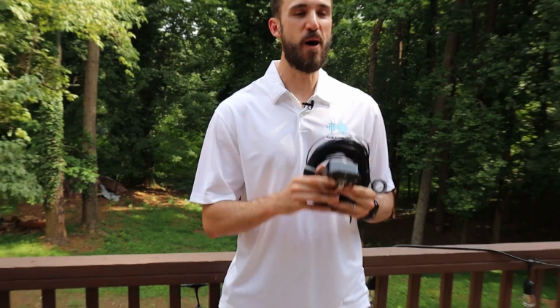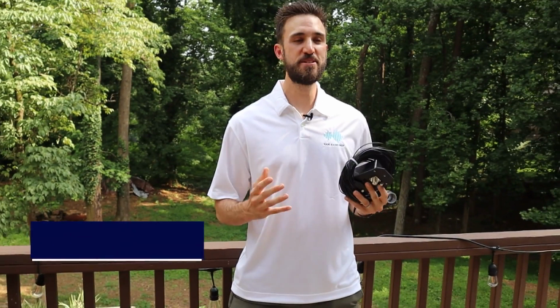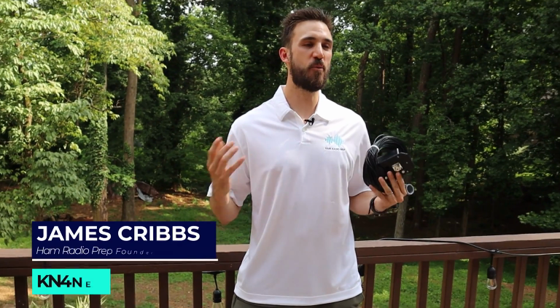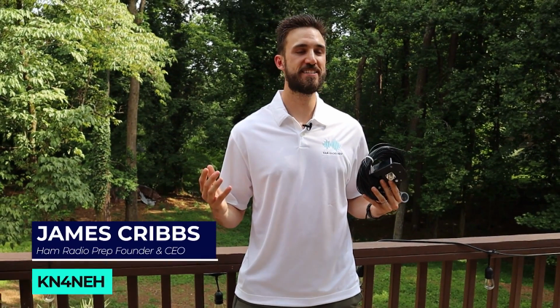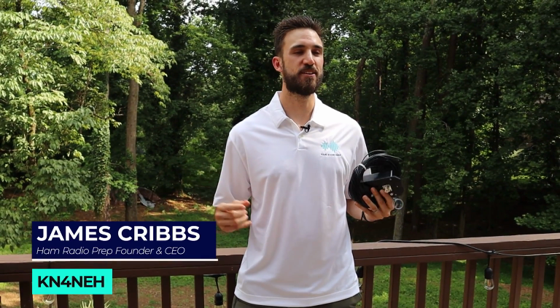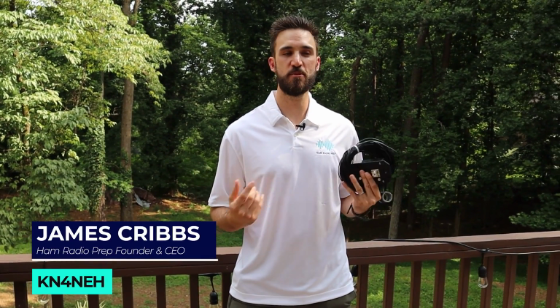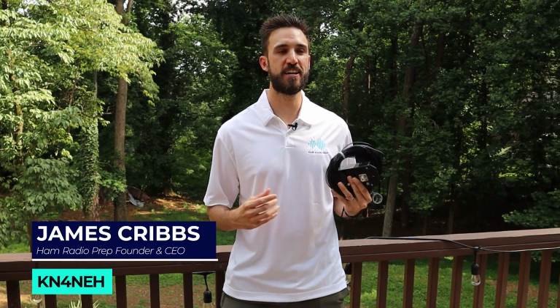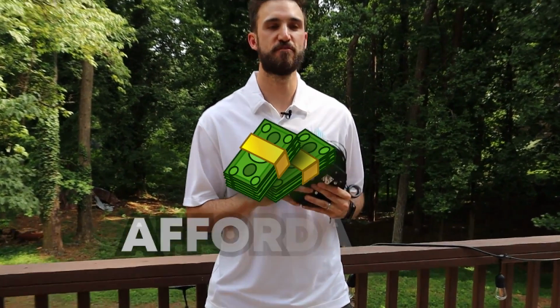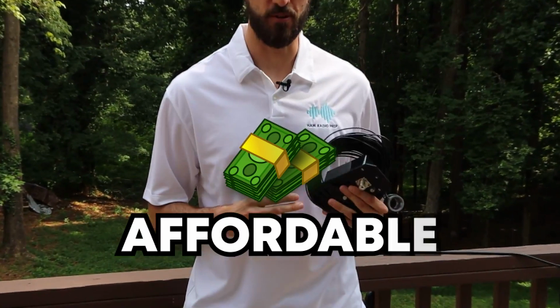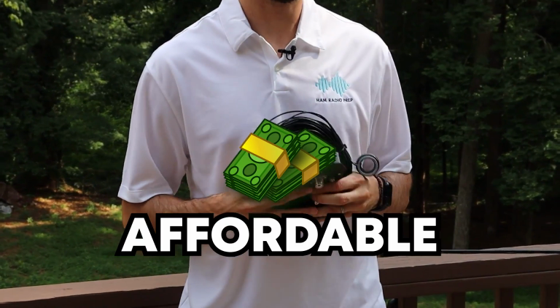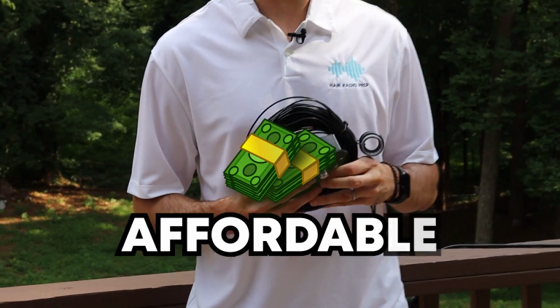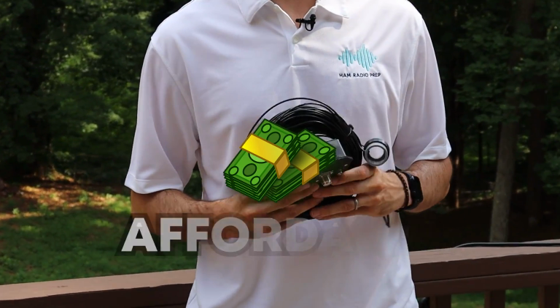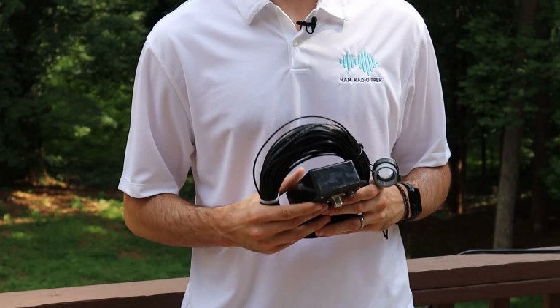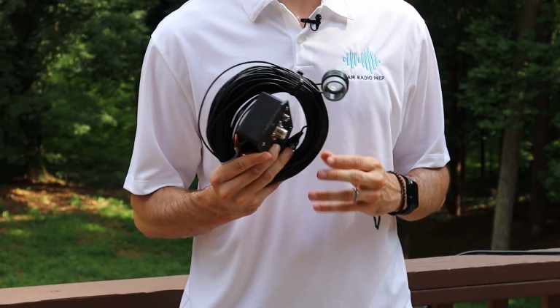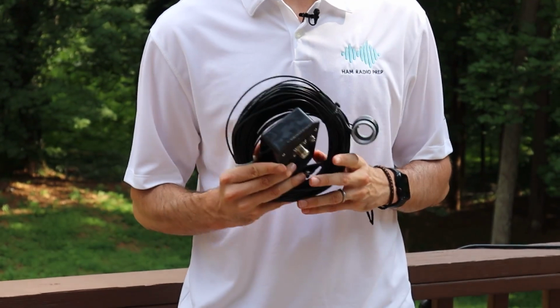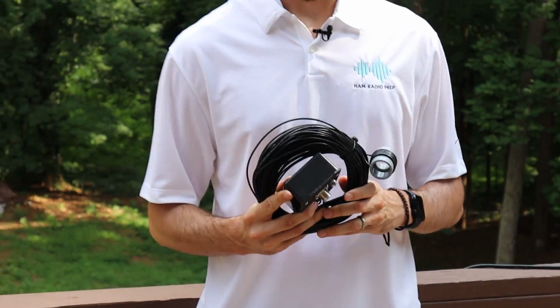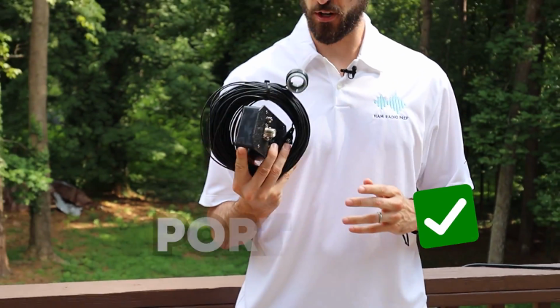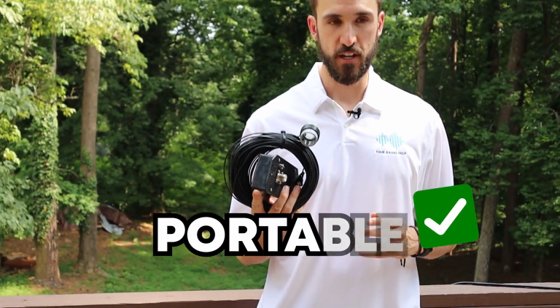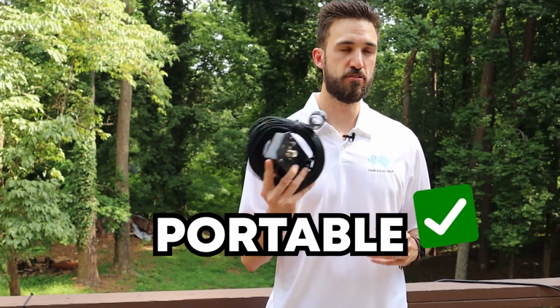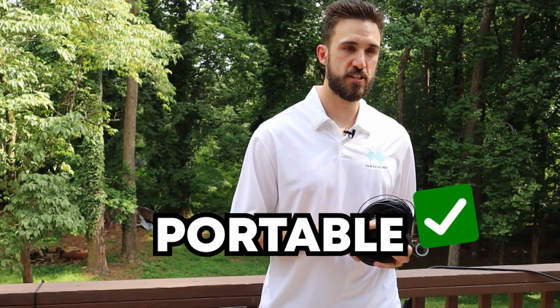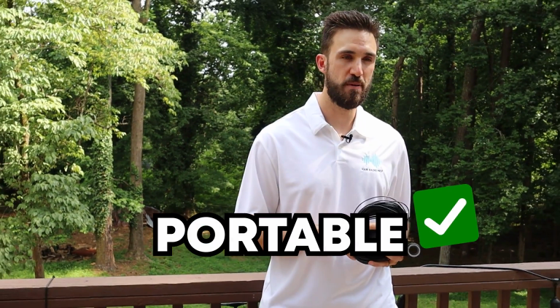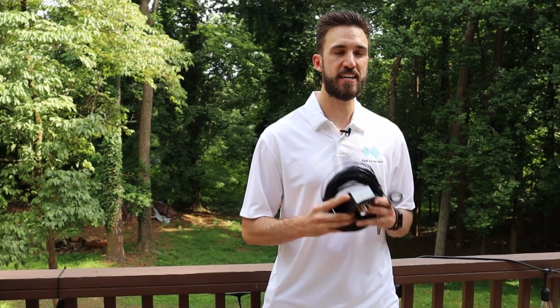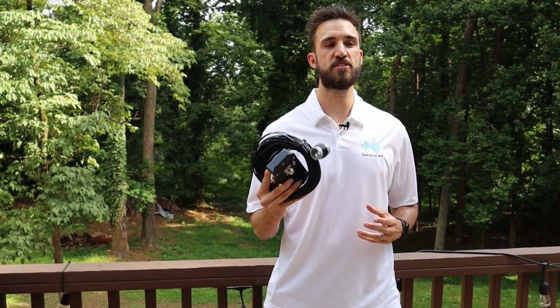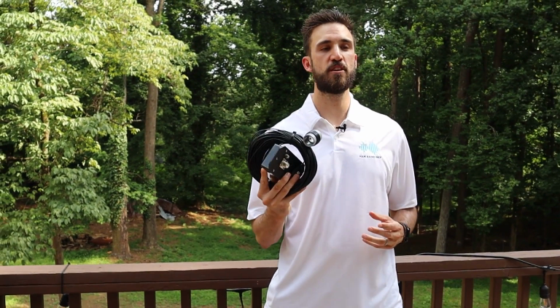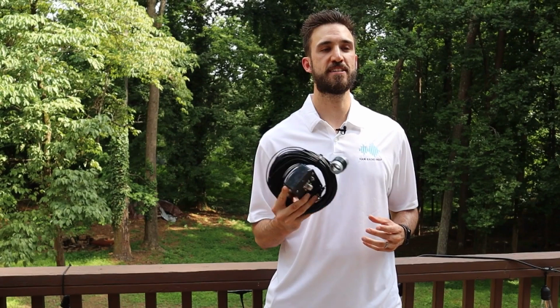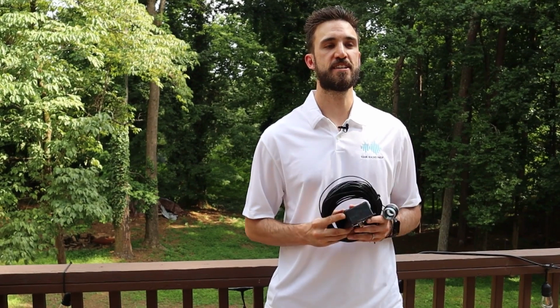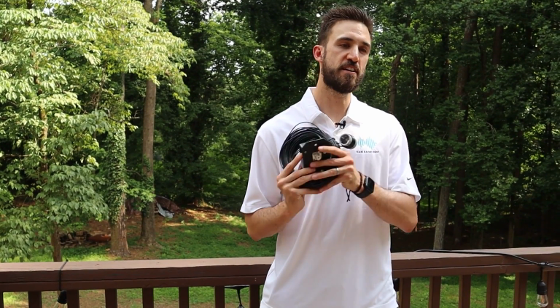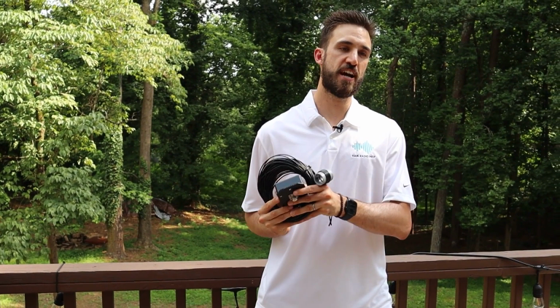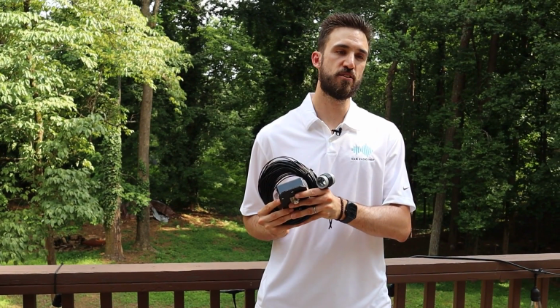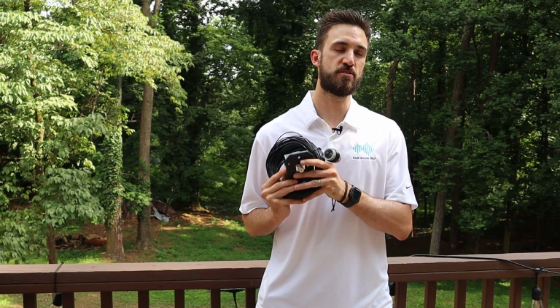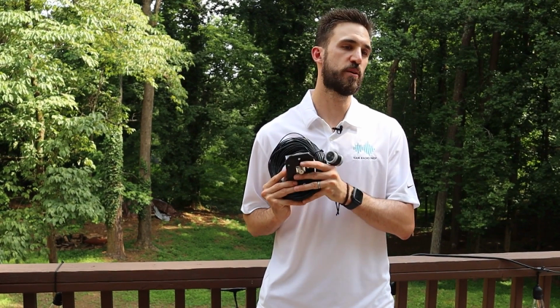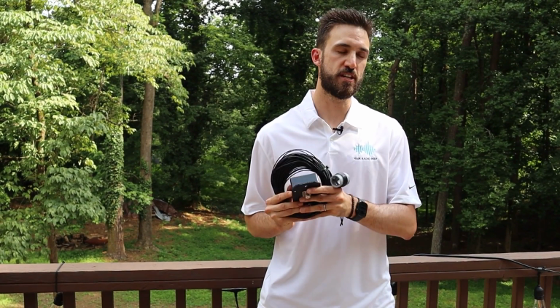Why are we using a wire antenna? Well, number one, it's affordable and it's really easy to get started with. And number two, it's portable. You can throw this in a go bag, and even as you get more advanced antennas, you're never going to outgrow this — you can always use it.